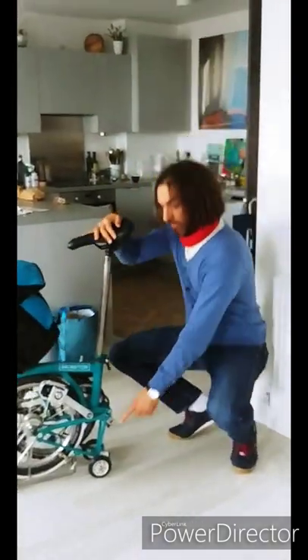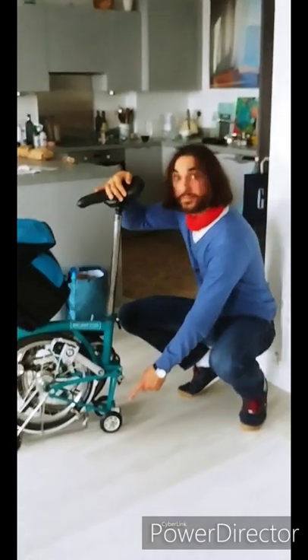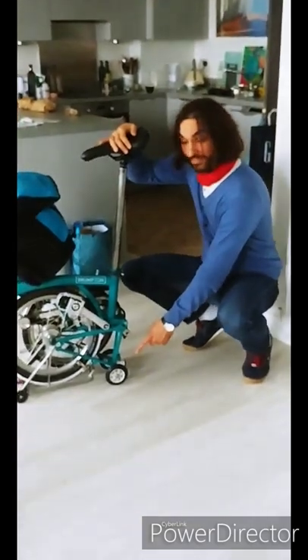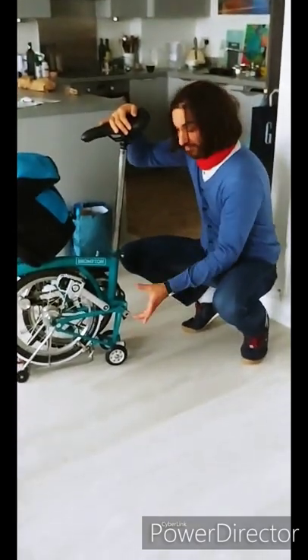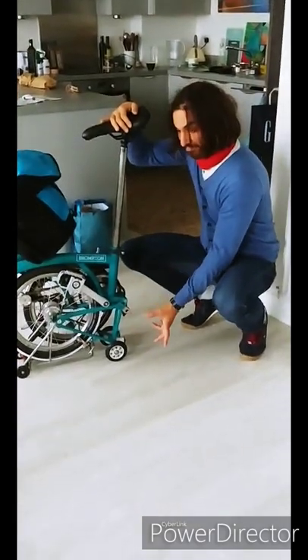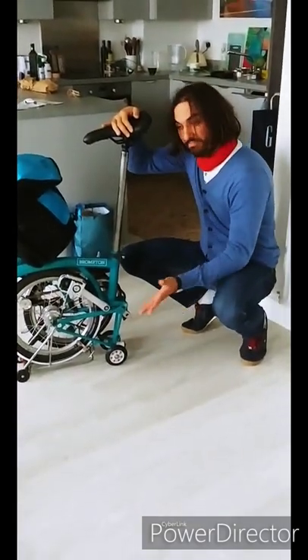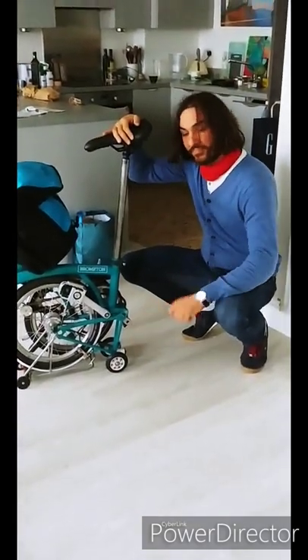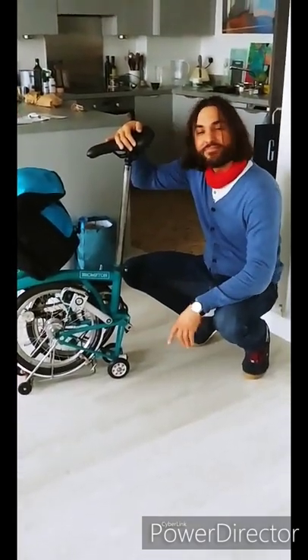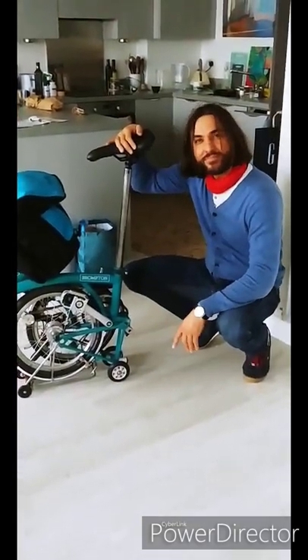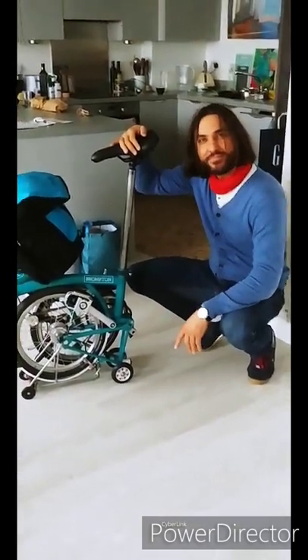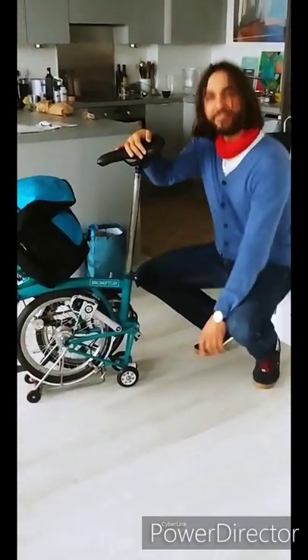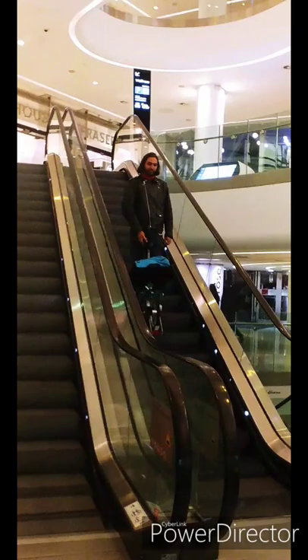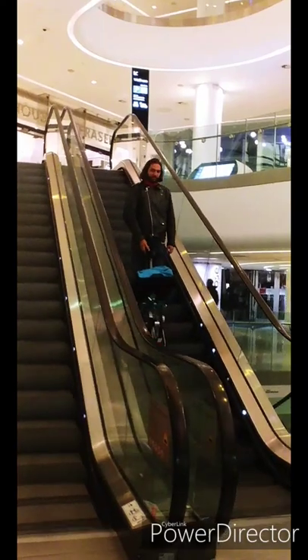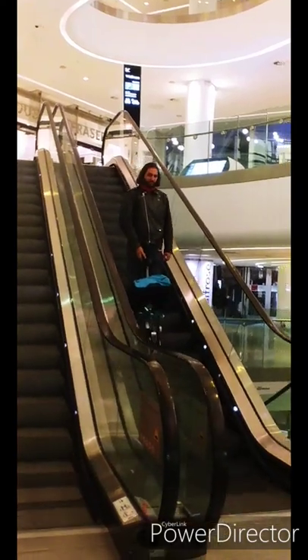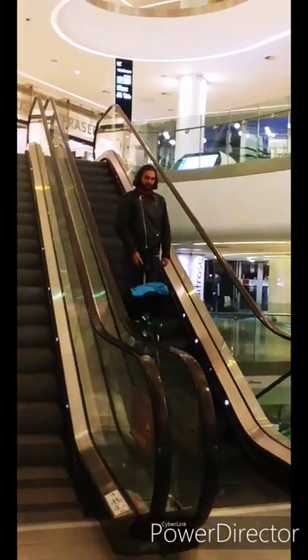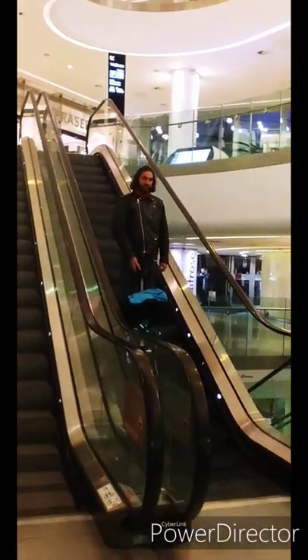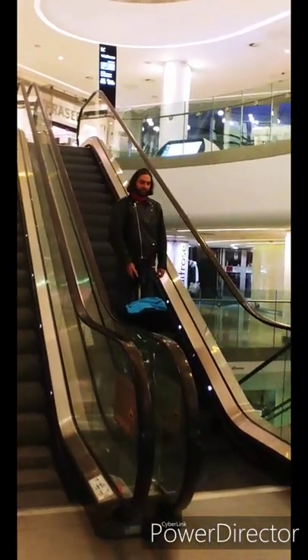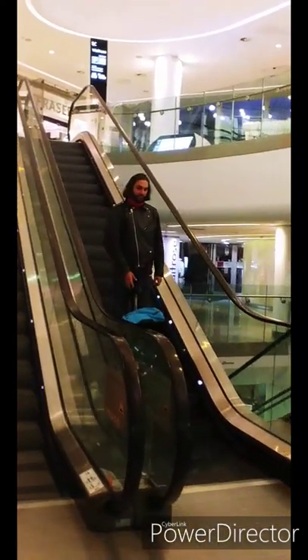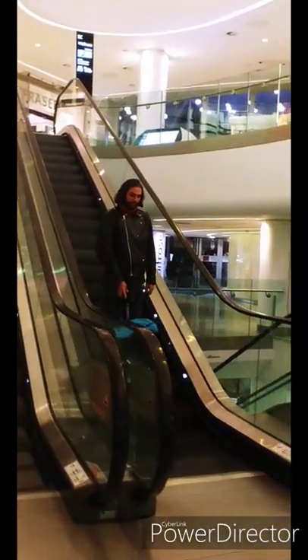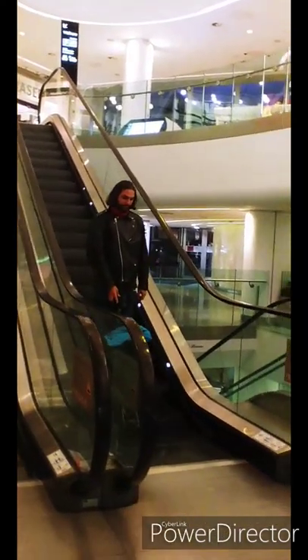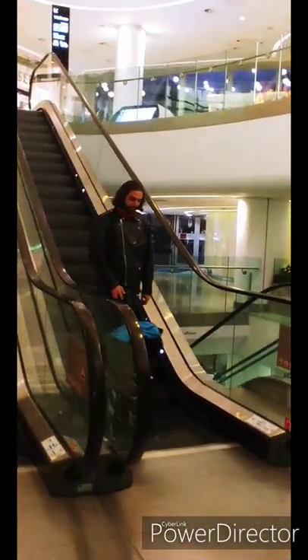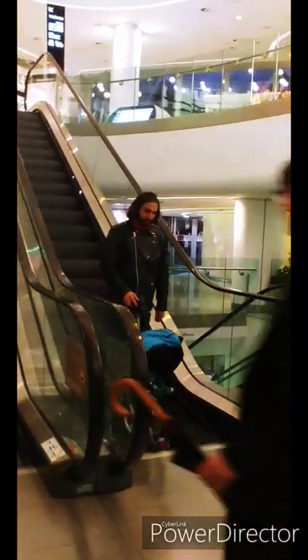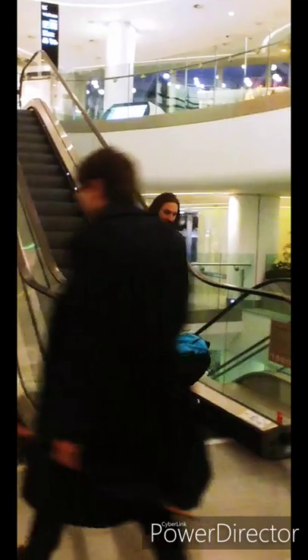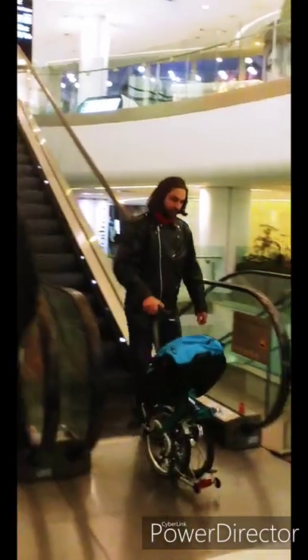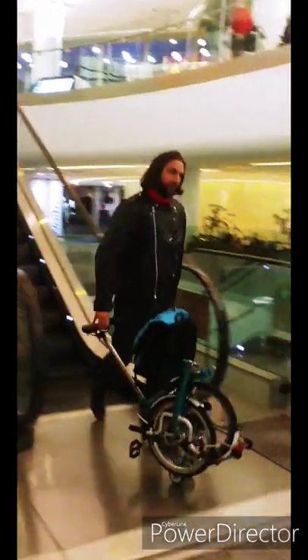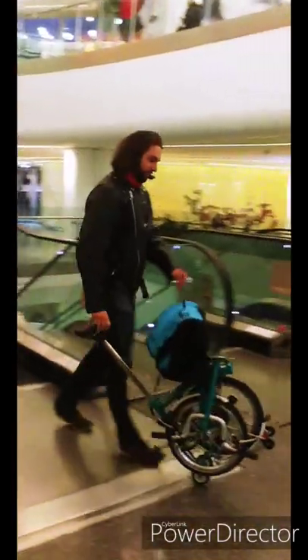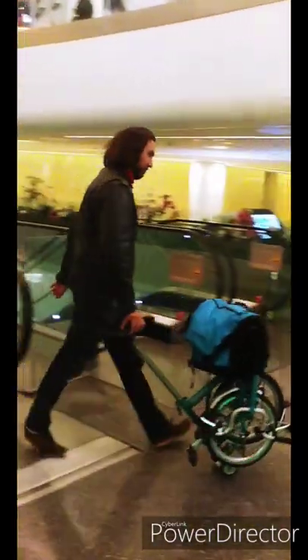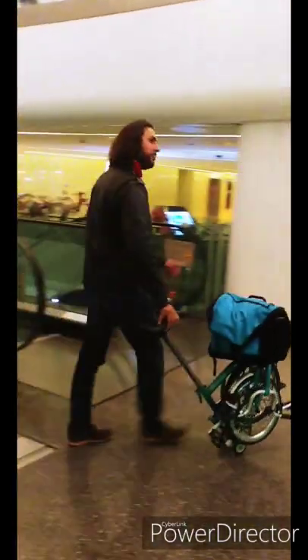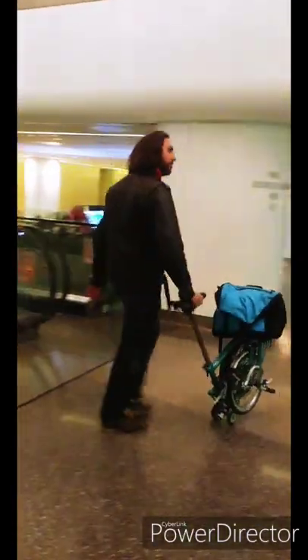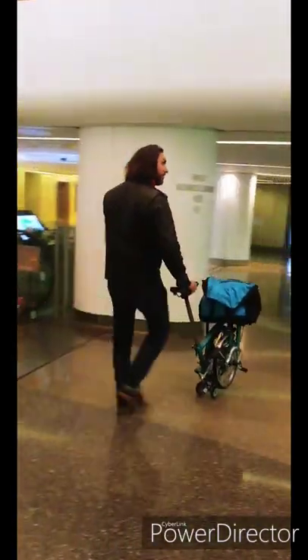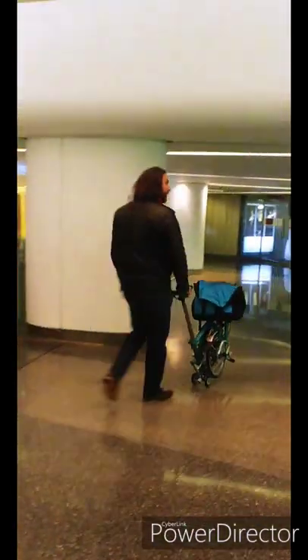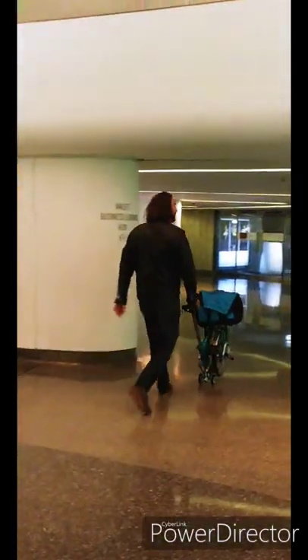Larger wheels than usual can be found almost anywhere. Even extended formats have a greater distance between the knob and the ground, so you can travel by stairs and comfortably around almost anywhere.